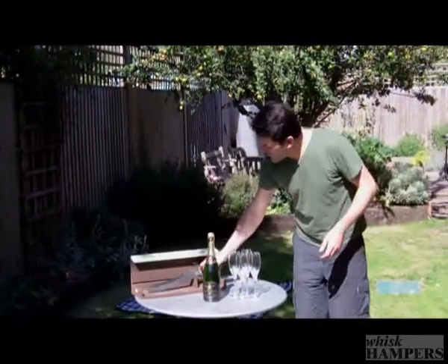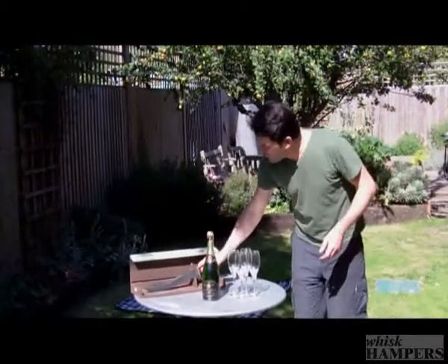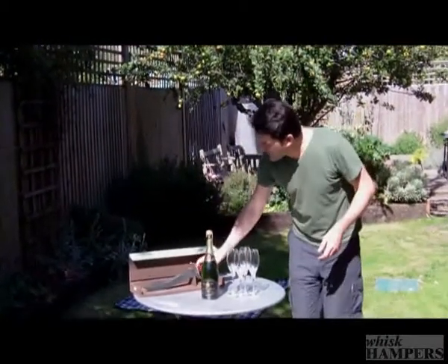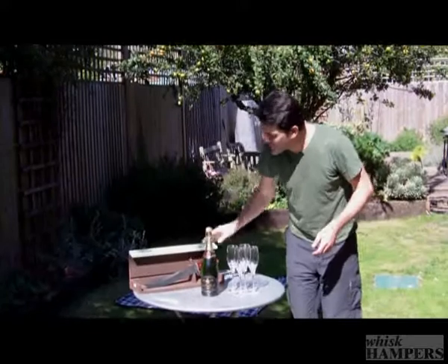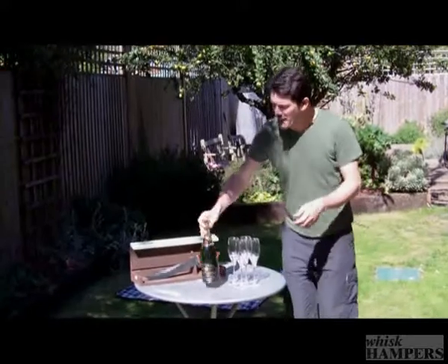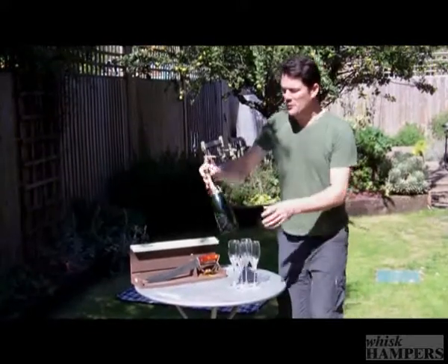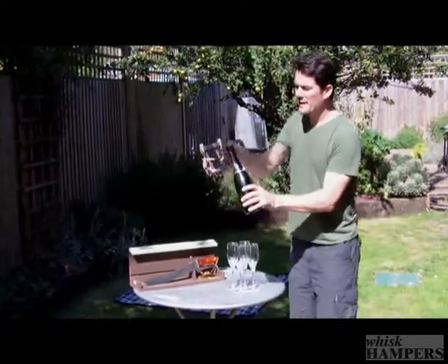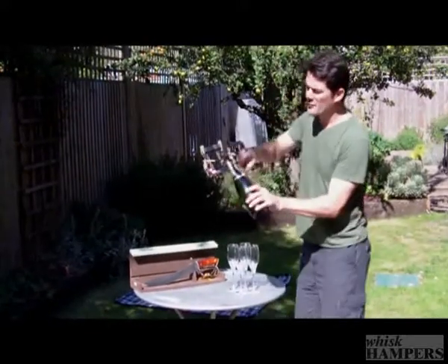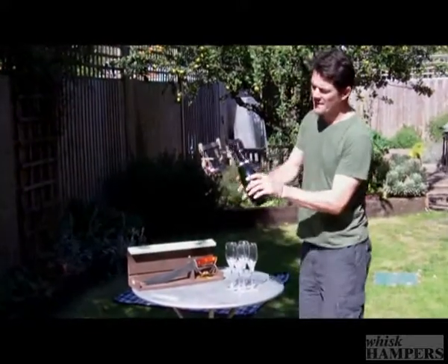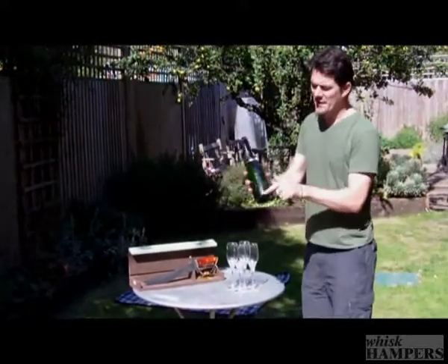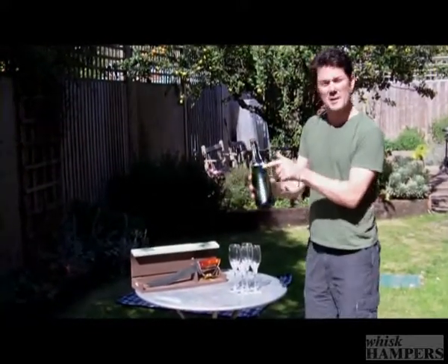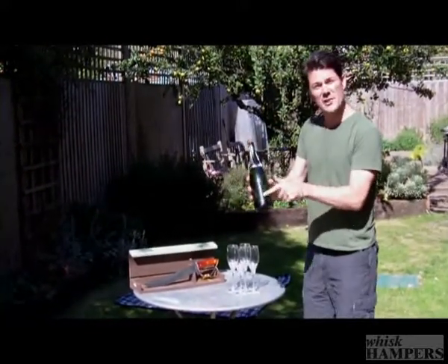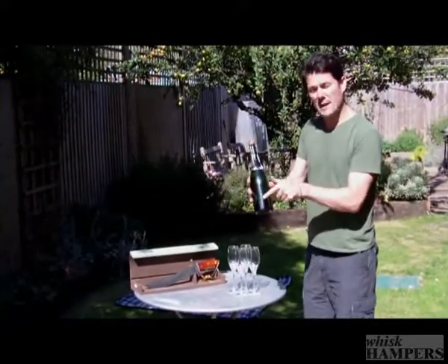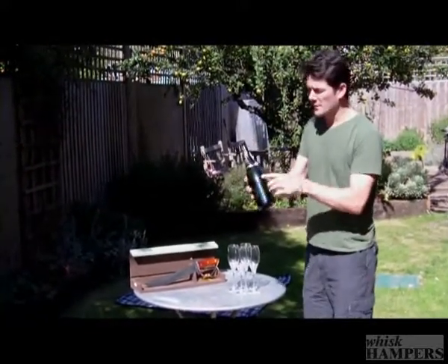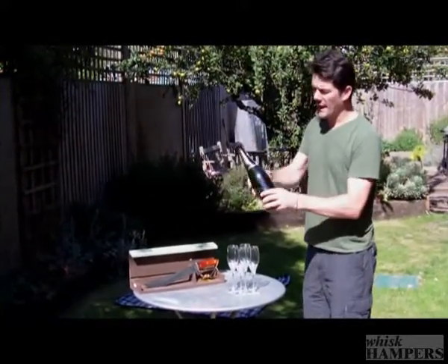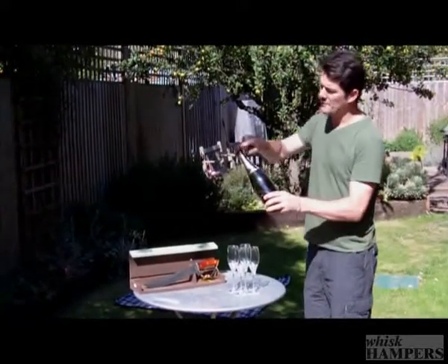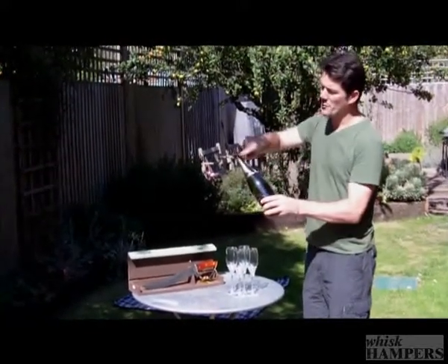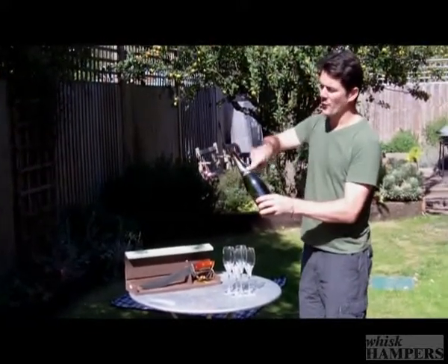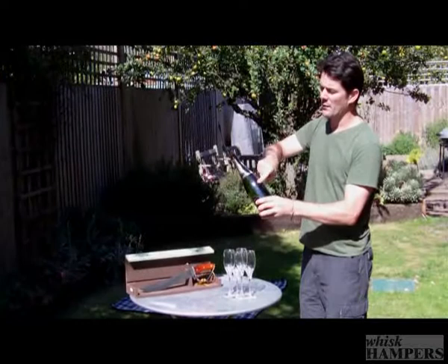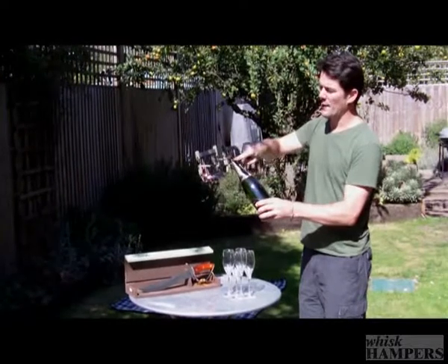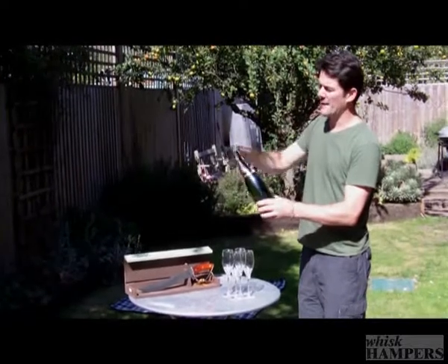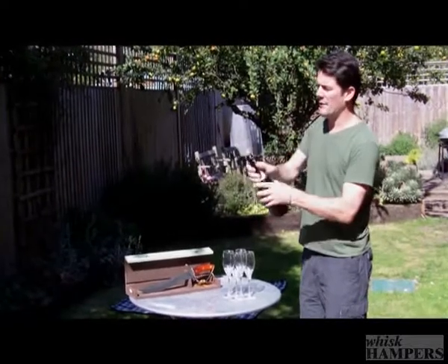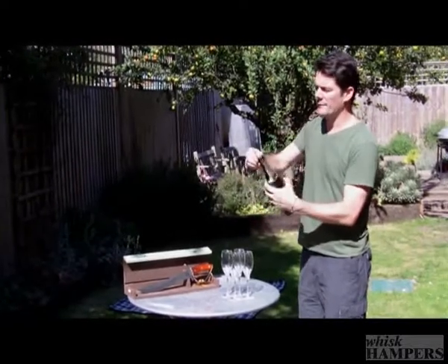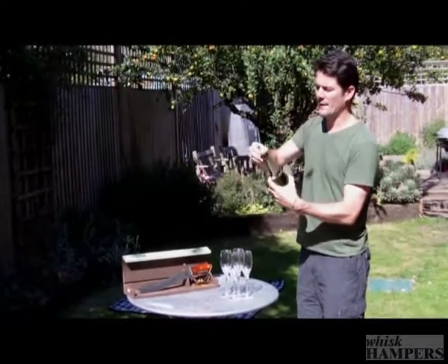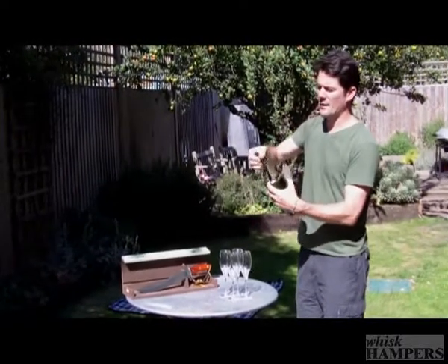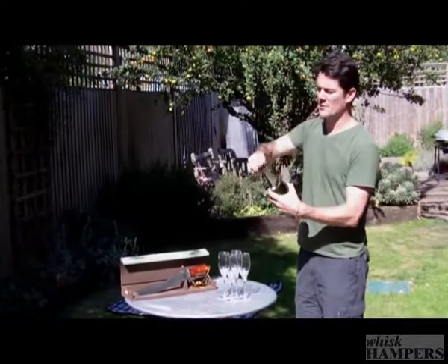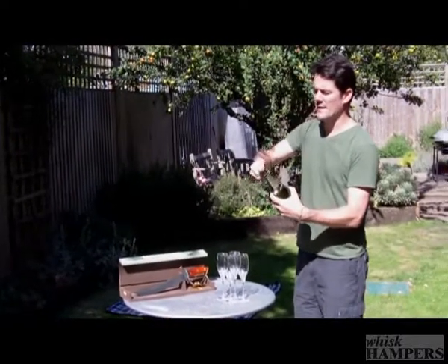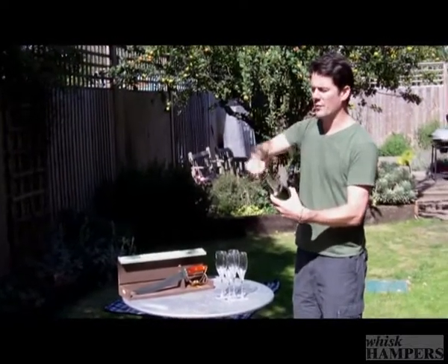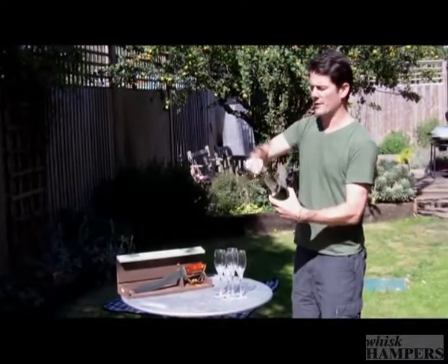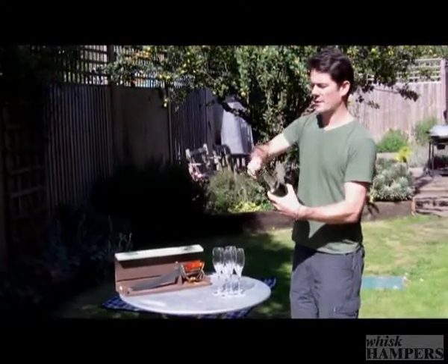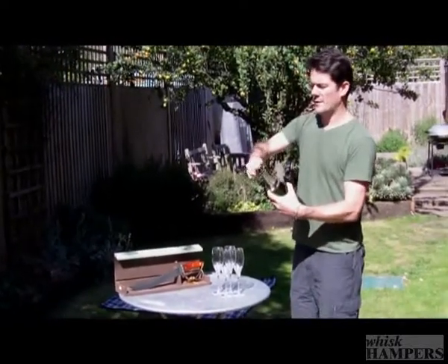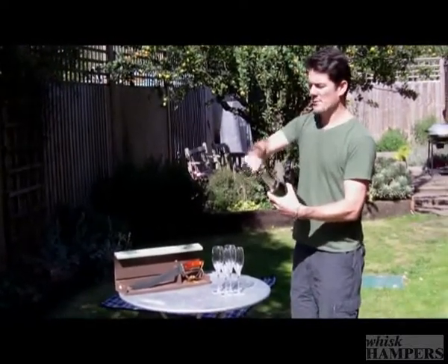I've prepared the champagne bottle already, so you need to find the seam of the champagne bottle and remove the foil all the way around there. Now I'm just going to take off the capsule.